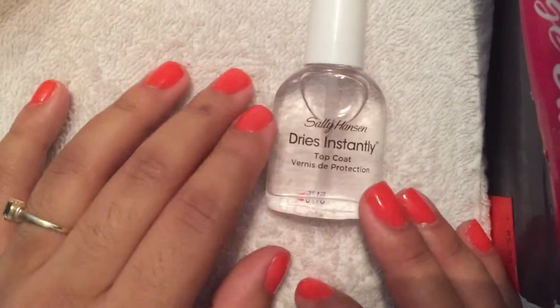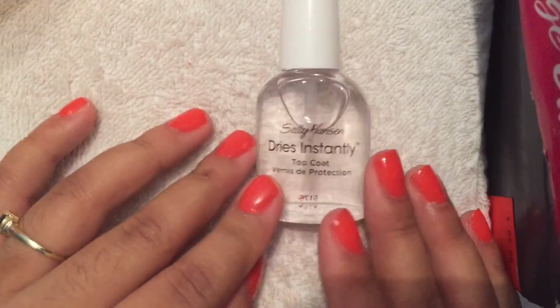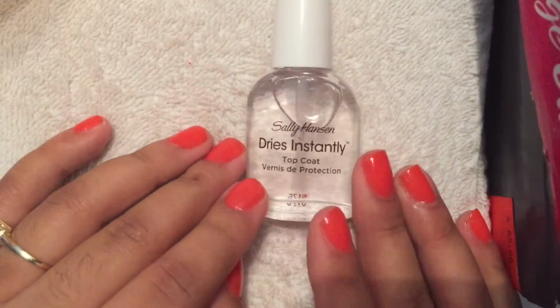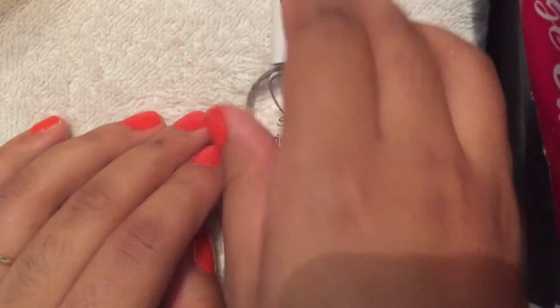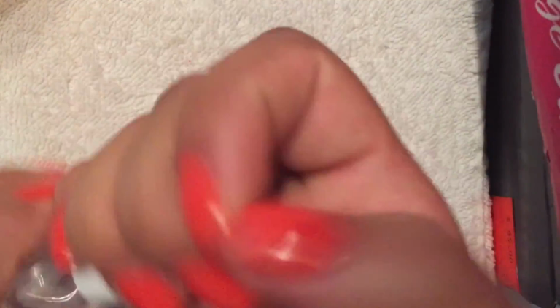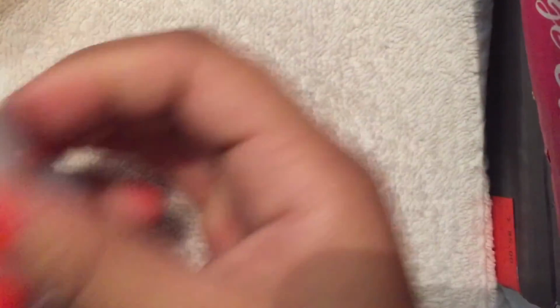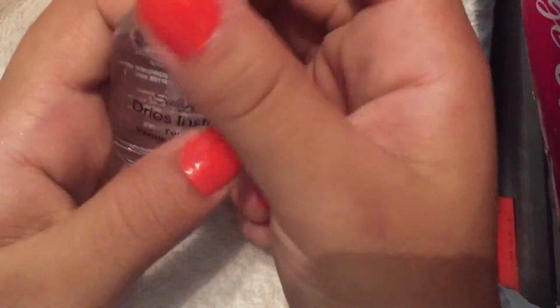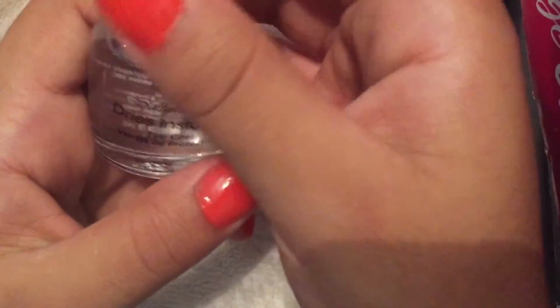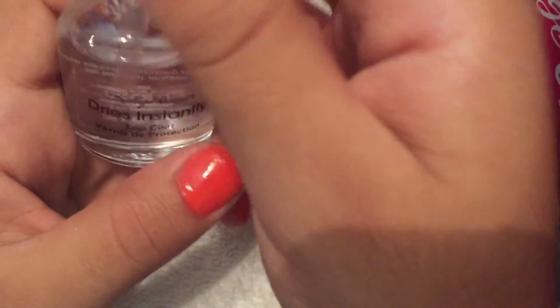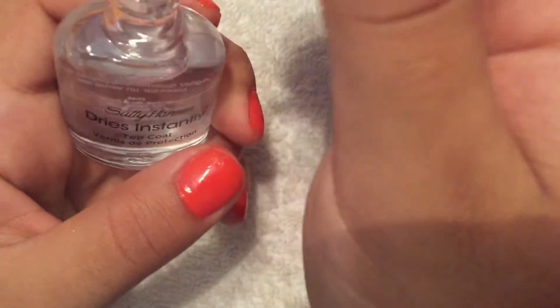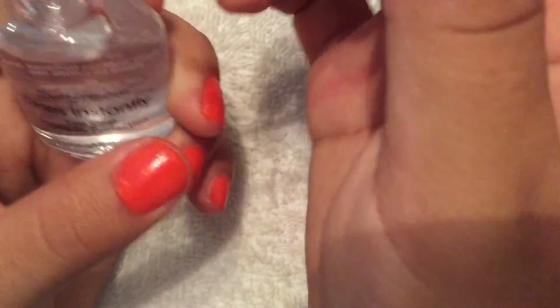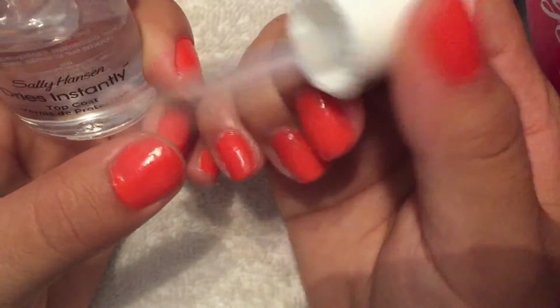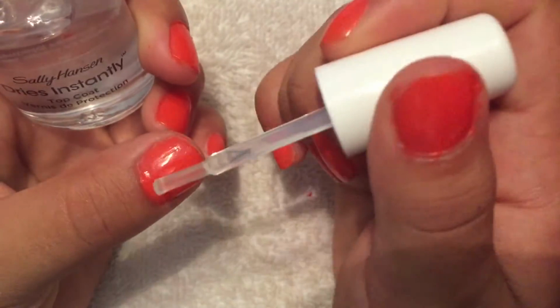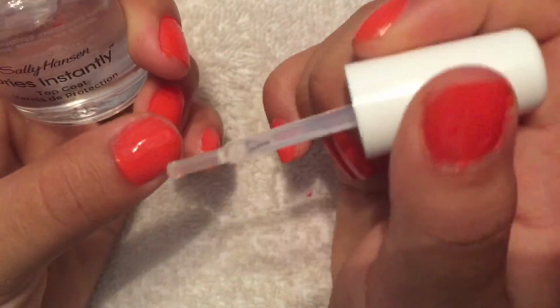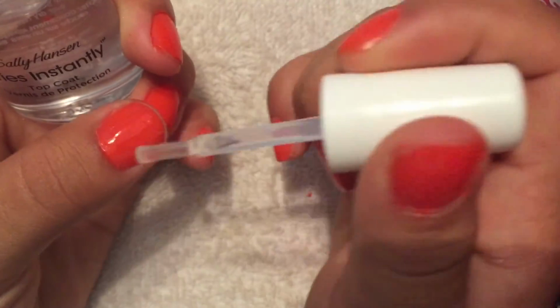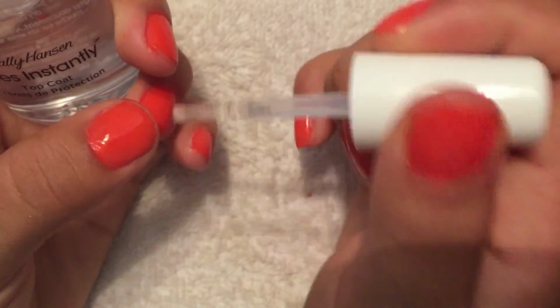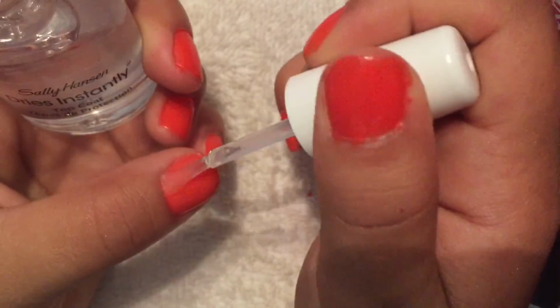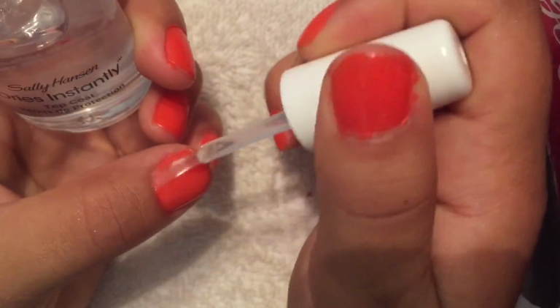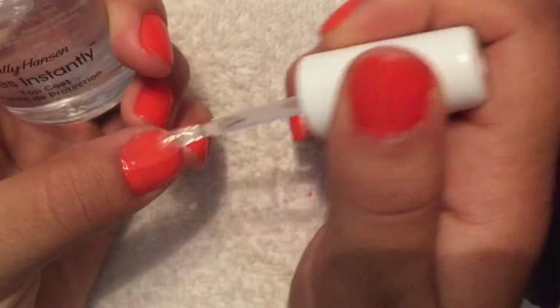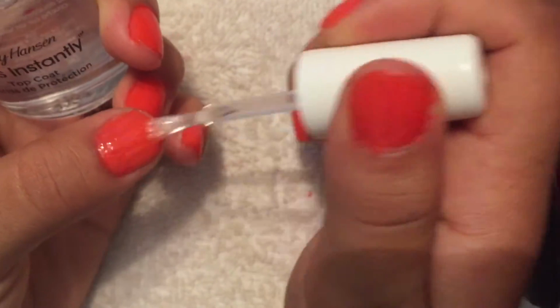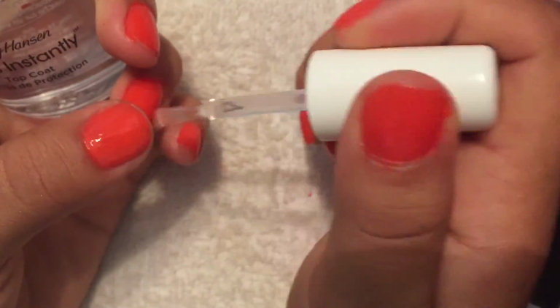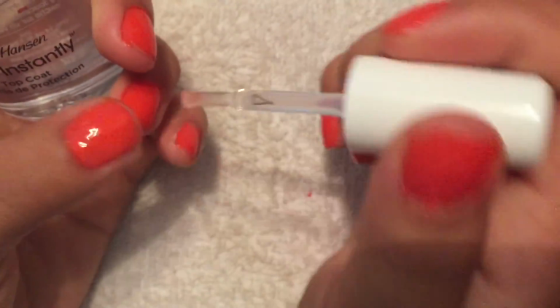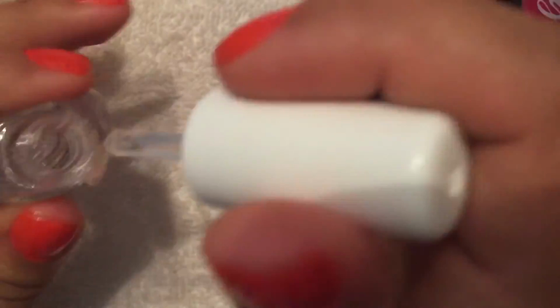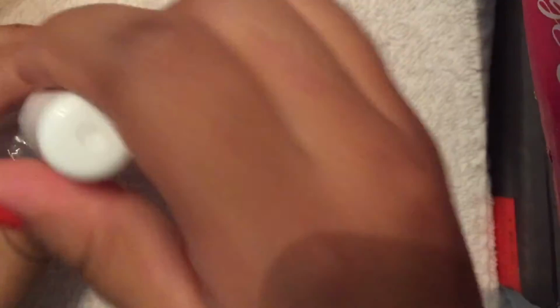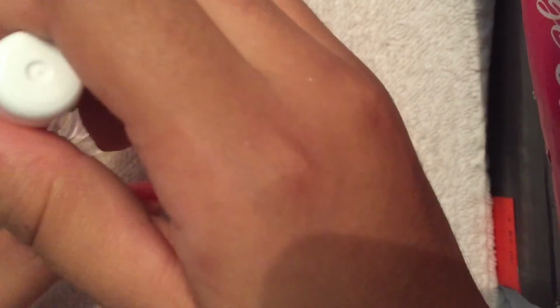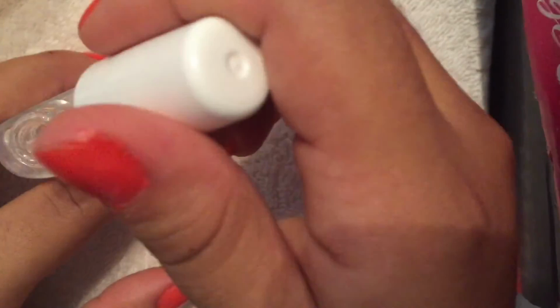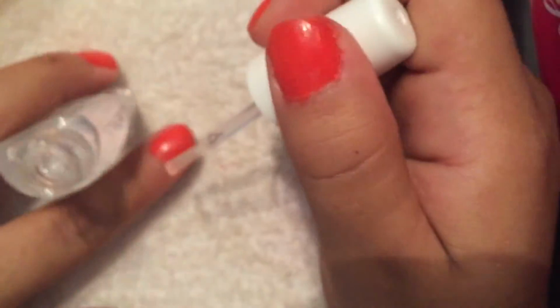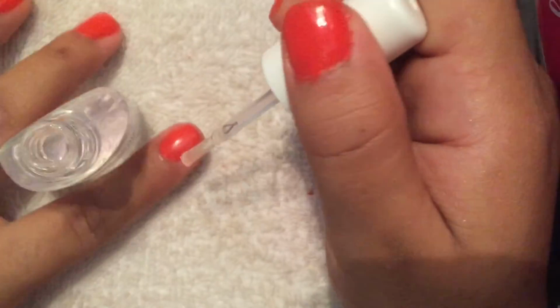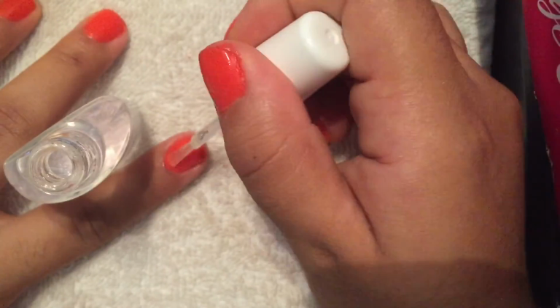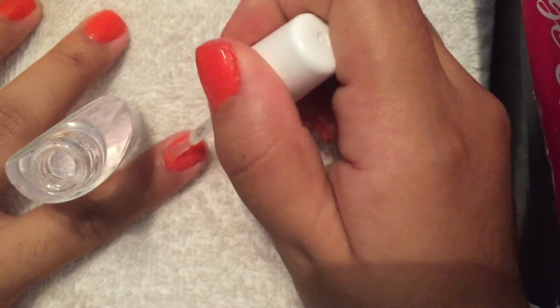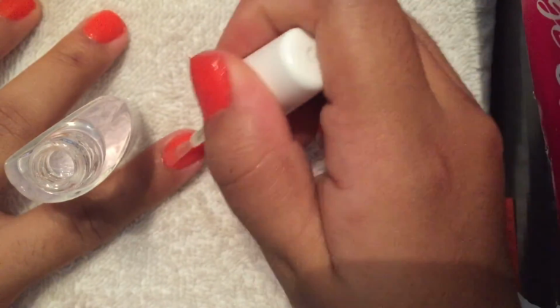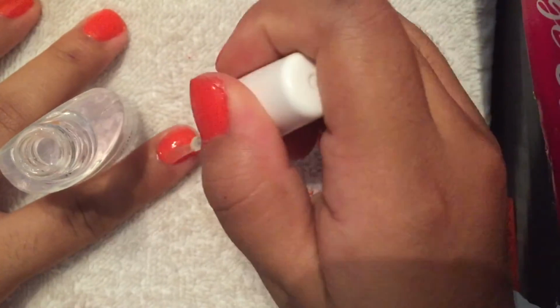Now, since my nails are all cleaned, prepped, and painted and dry, I'm taking my Sally Hansen Dry Instantly Top Coat and applying one coat all over my nails and letting it dry and set.